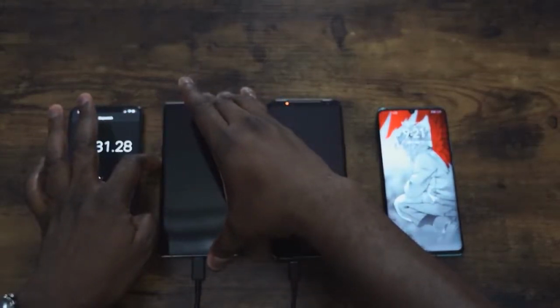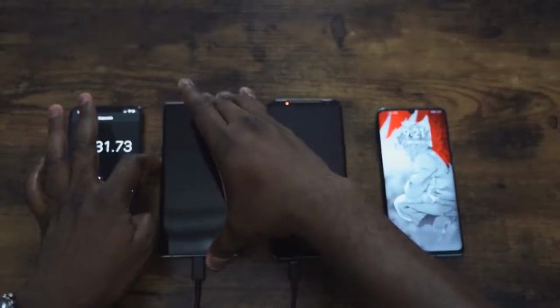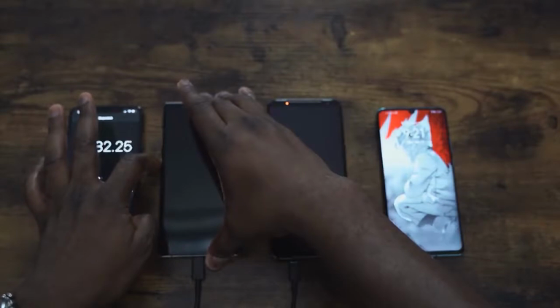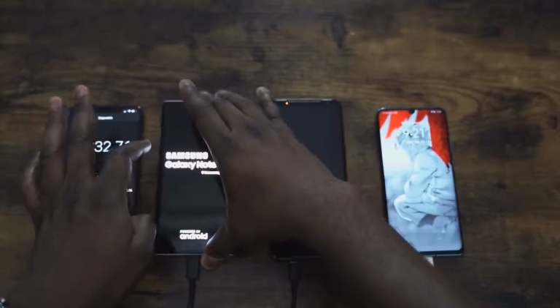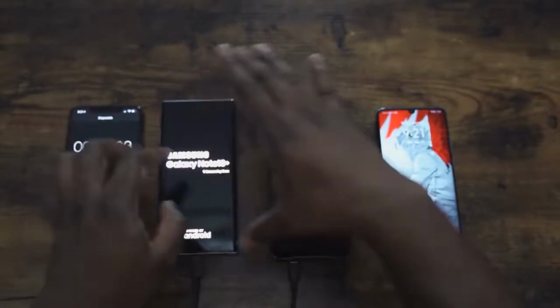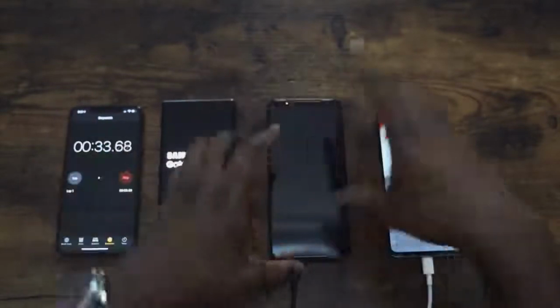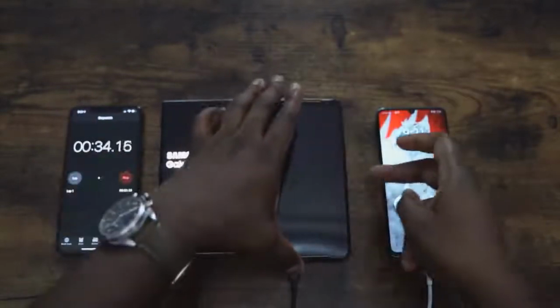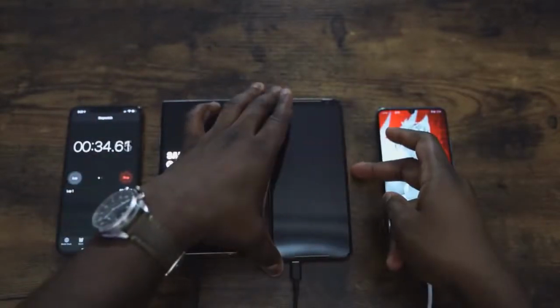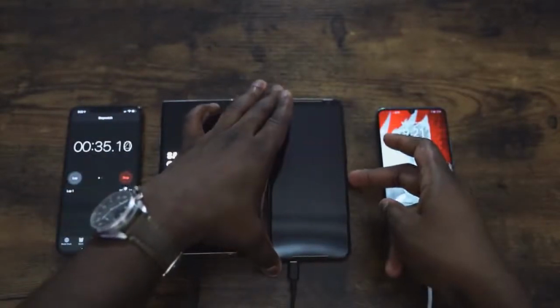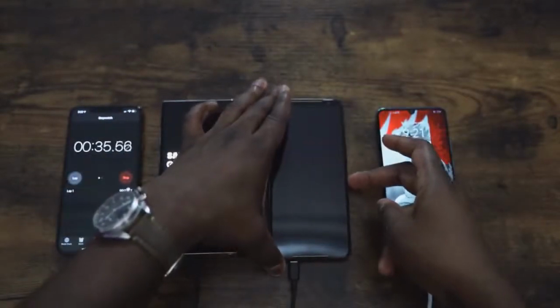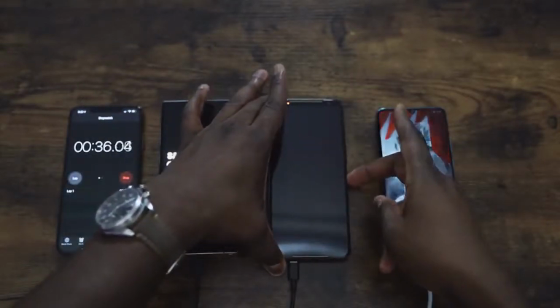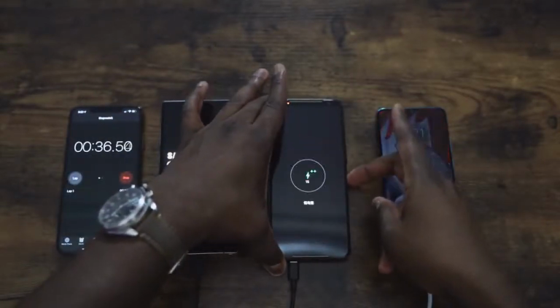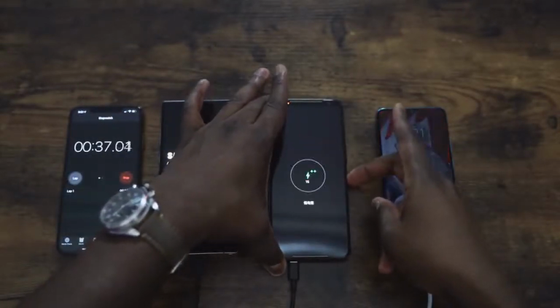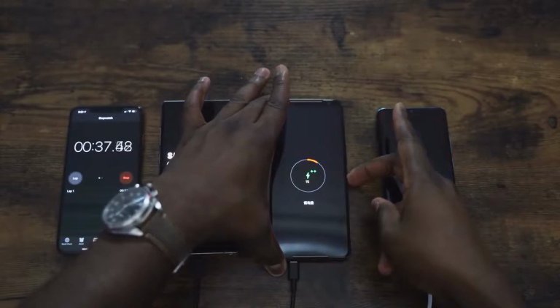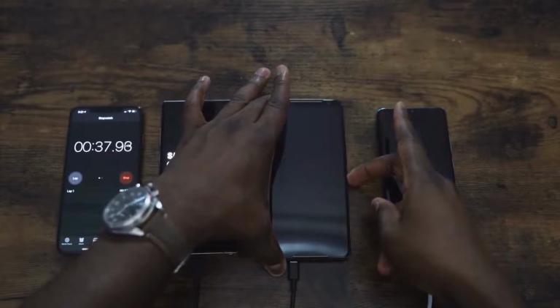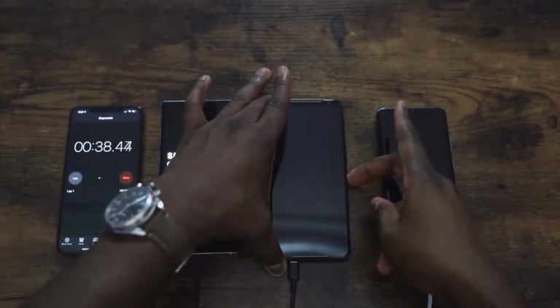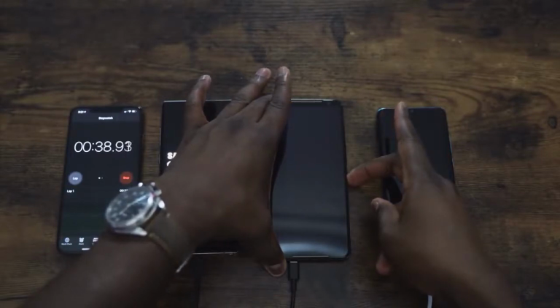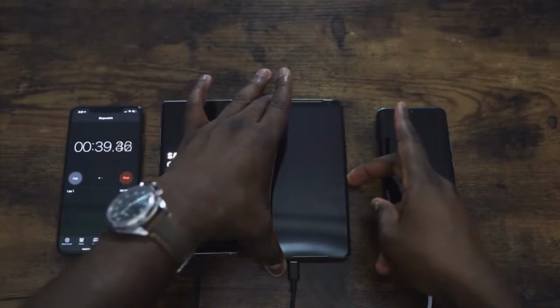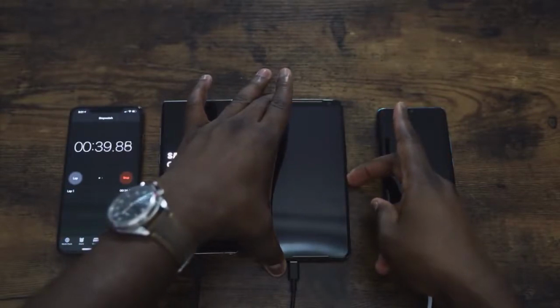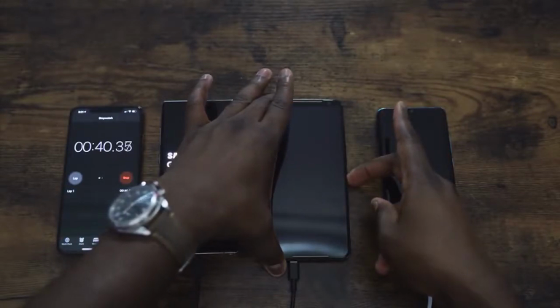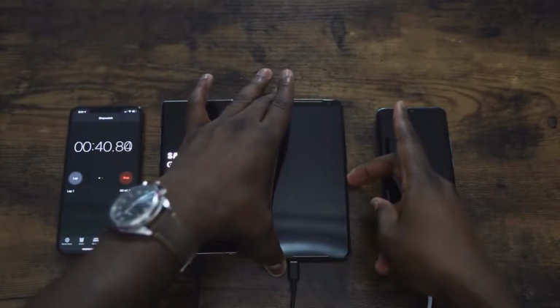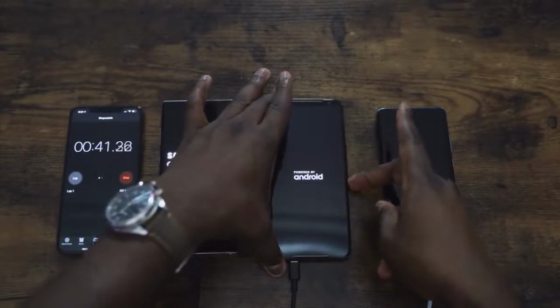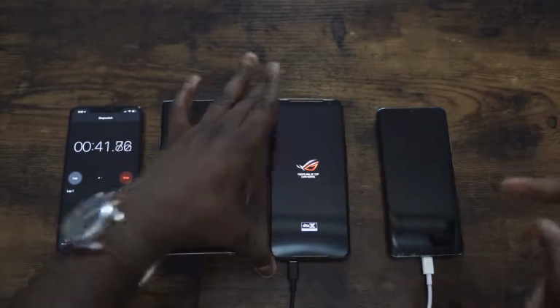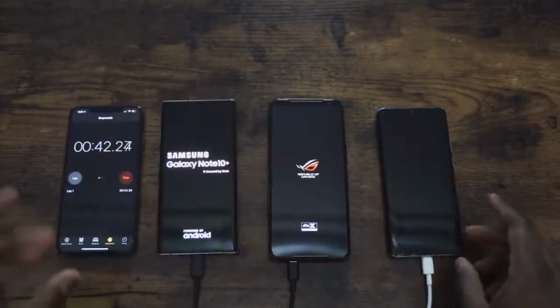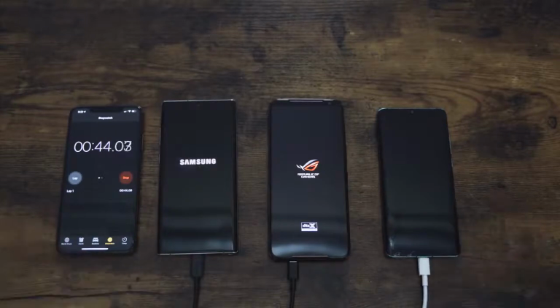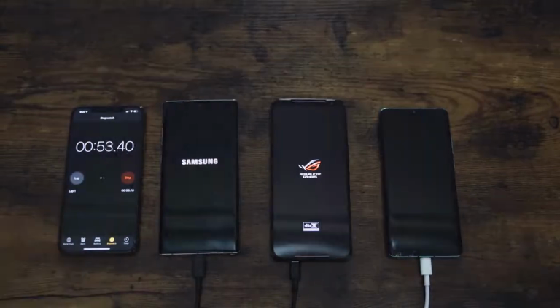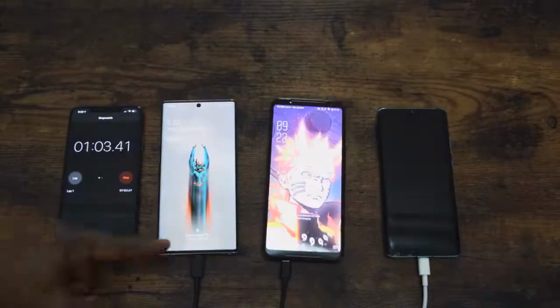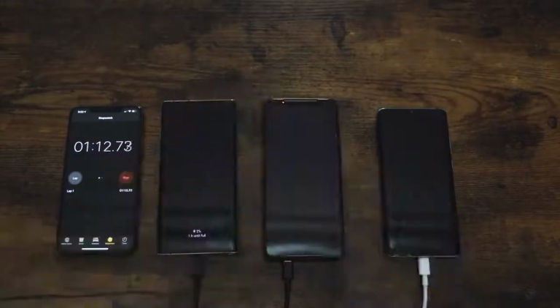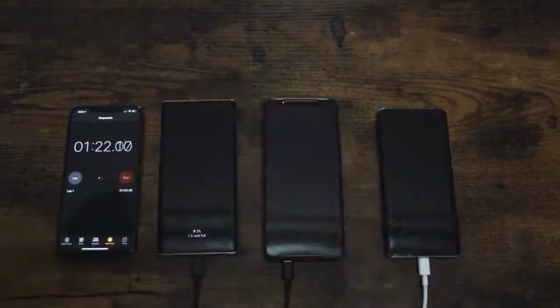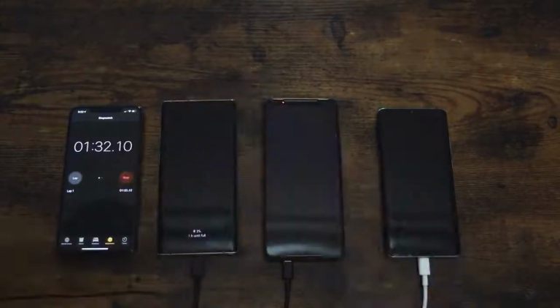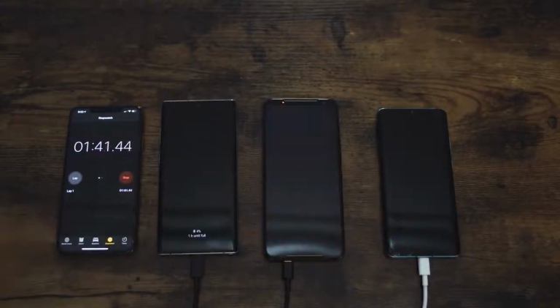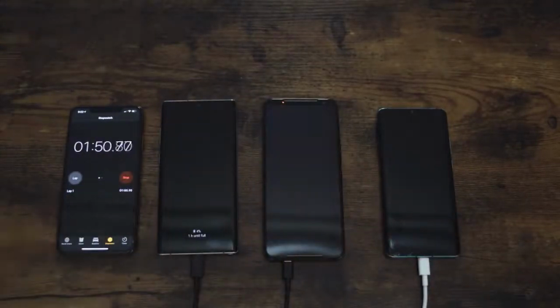Some of you might be wondering why the ROG Phone 2 is in this test. I want to see how long it takes to charge that 6,000 milliamp battery. It does come with a 30 watt charger, so hopefully that's fast enough, but it's a chunkier battery. We're going to speed through some of this.